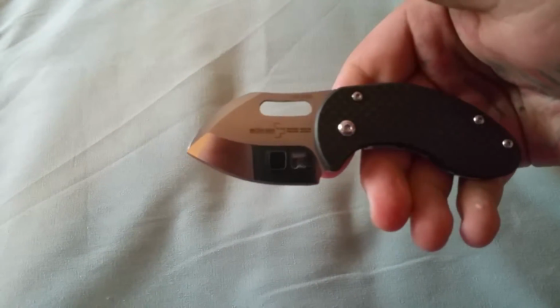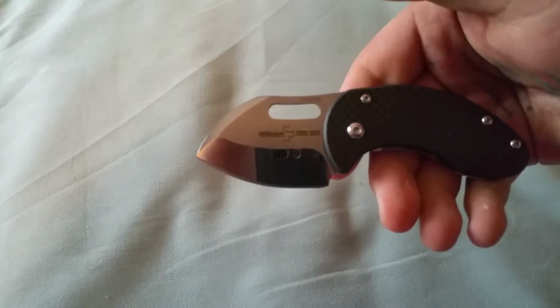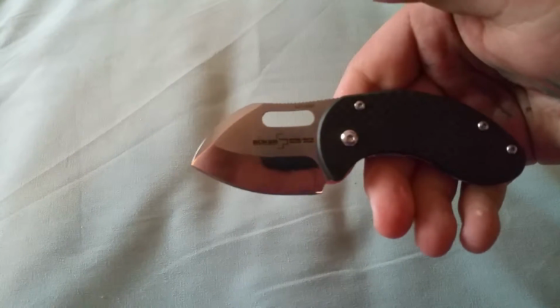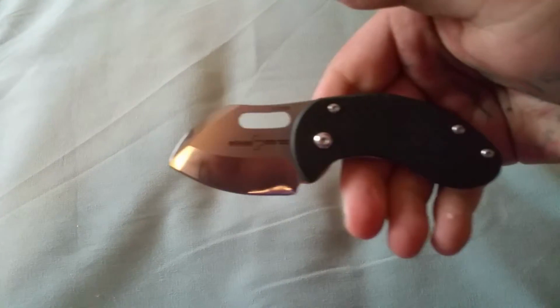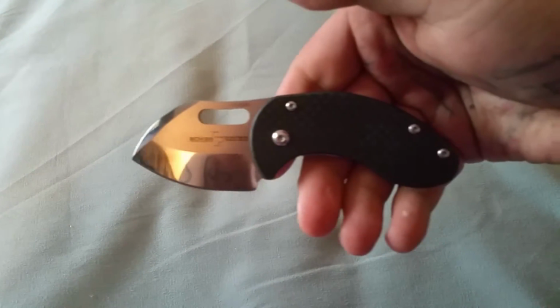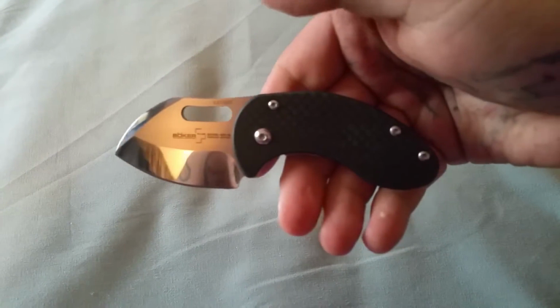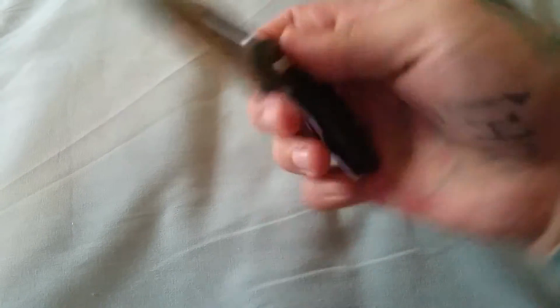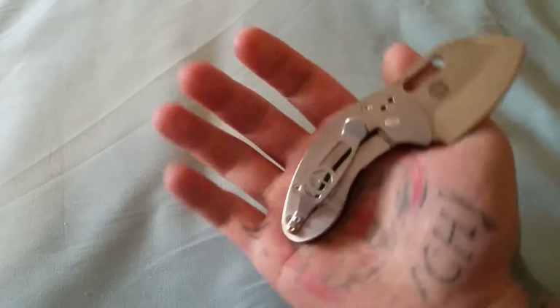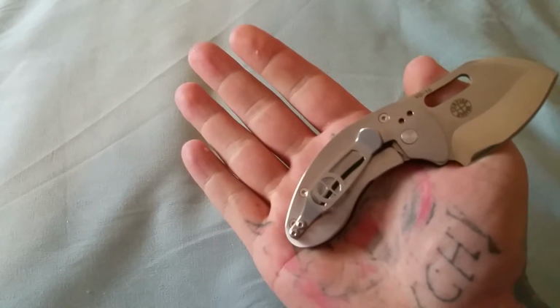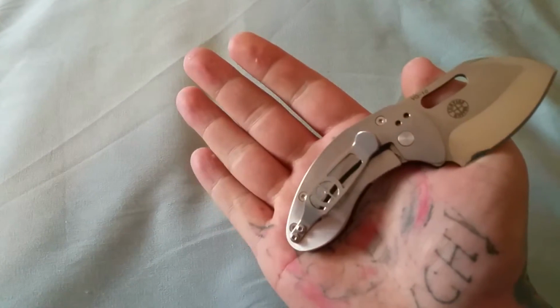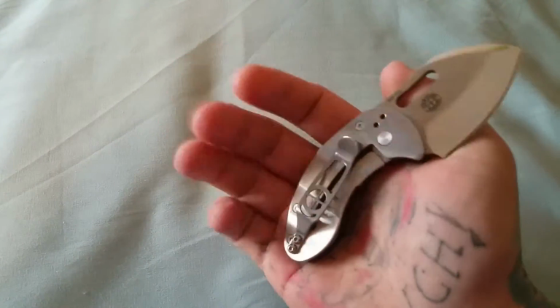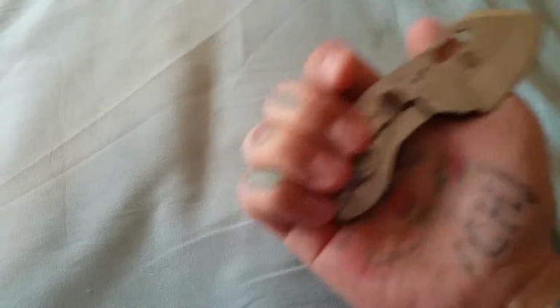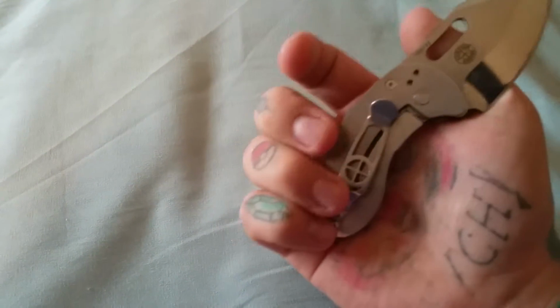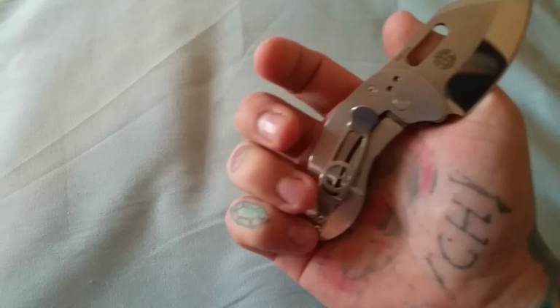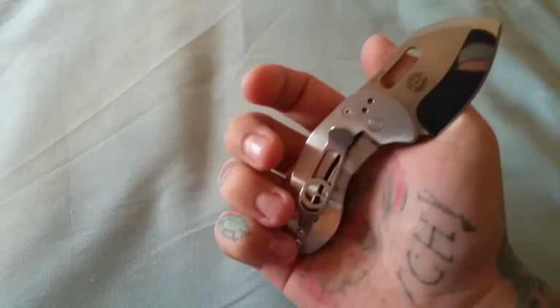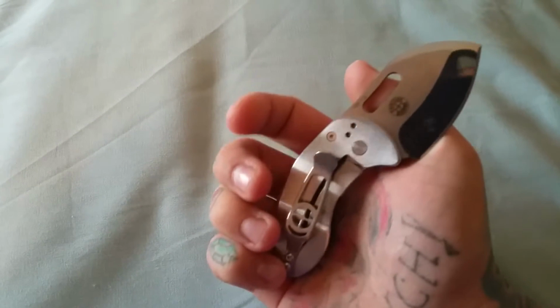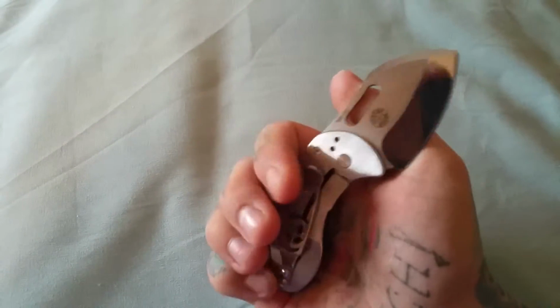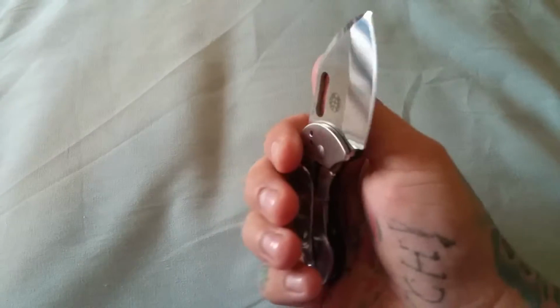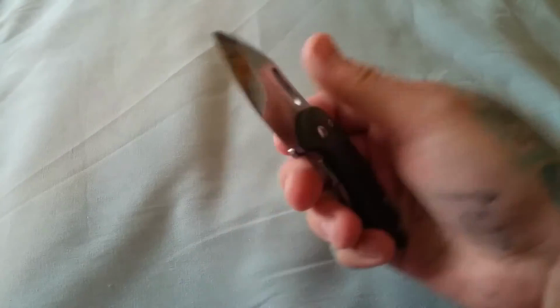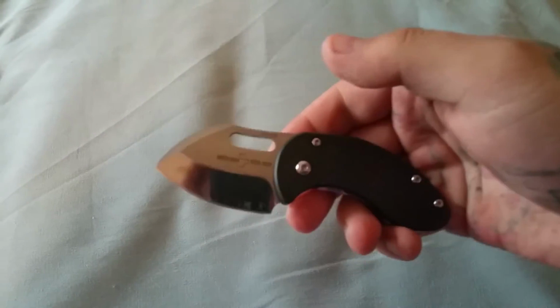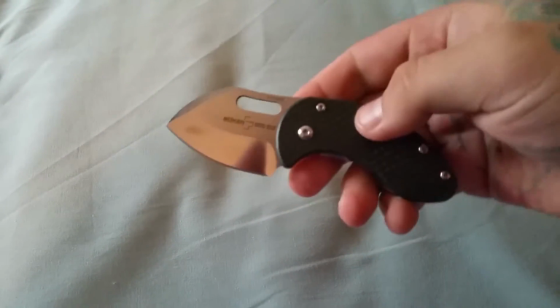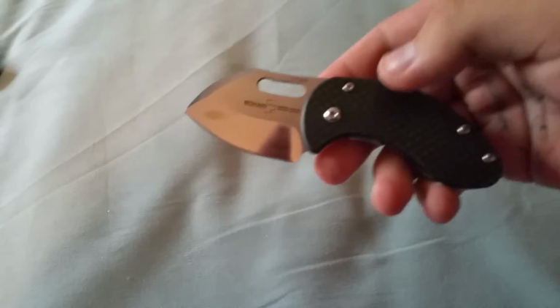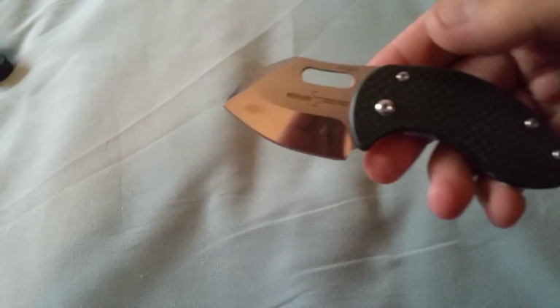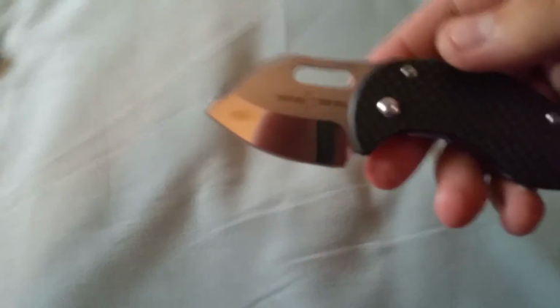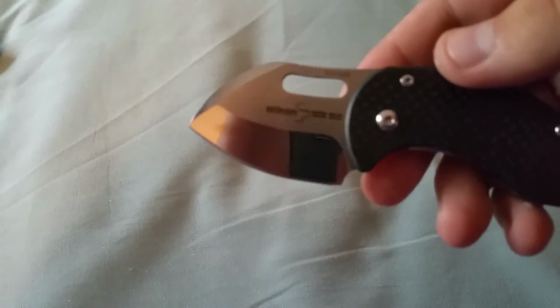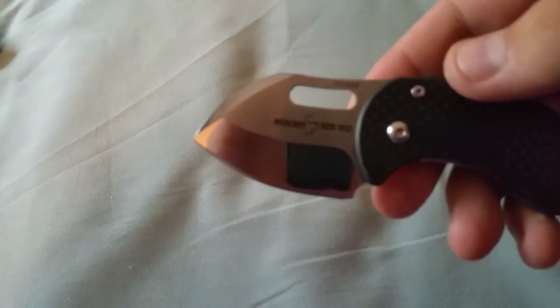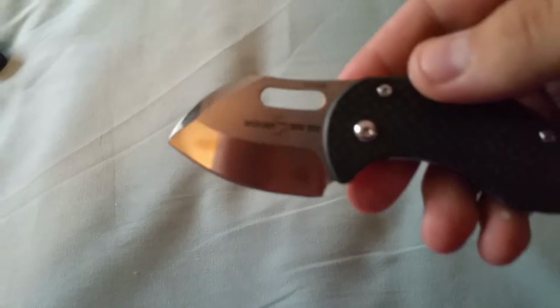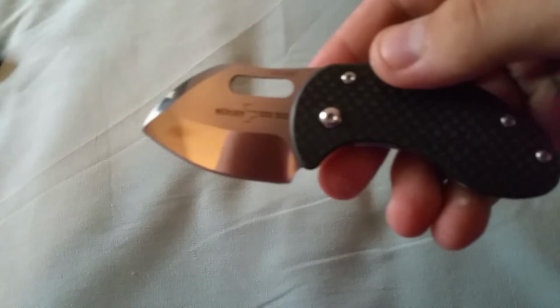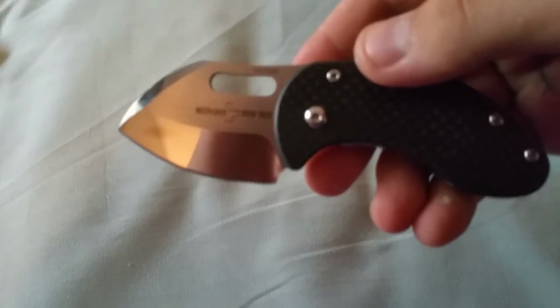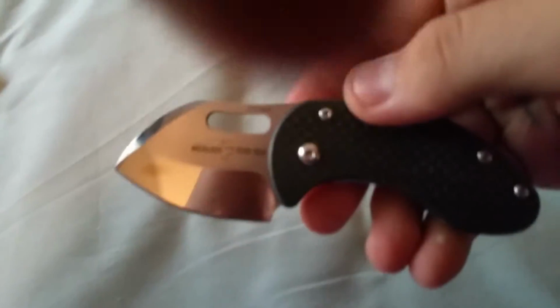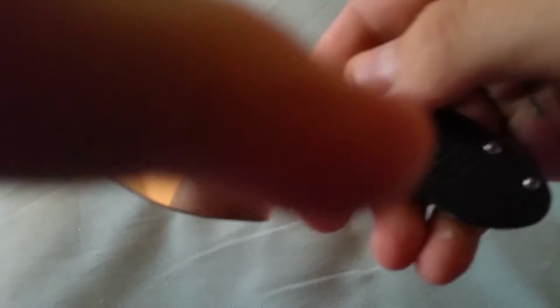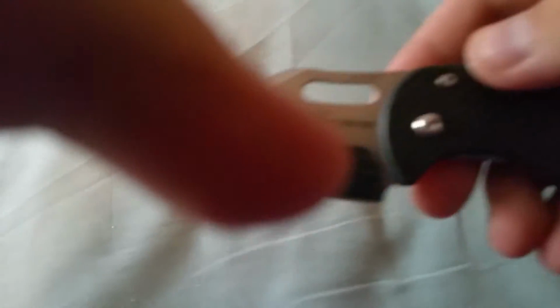So when I got this, I ordered it from Blade HQ — they're super cool about it. However, there are a few finishing problems. I don't know if you can see that right...